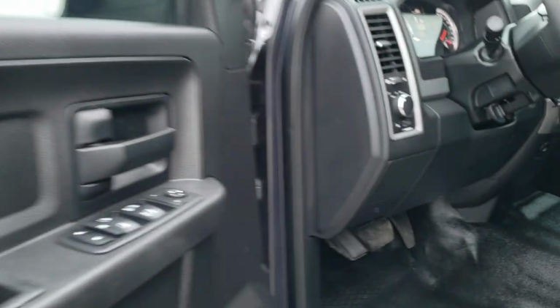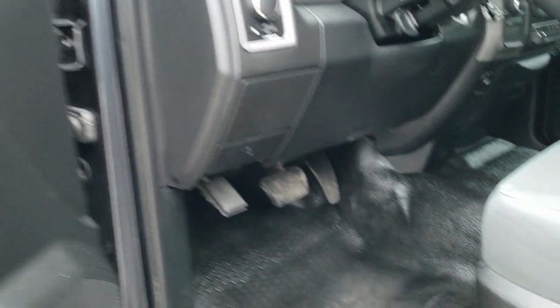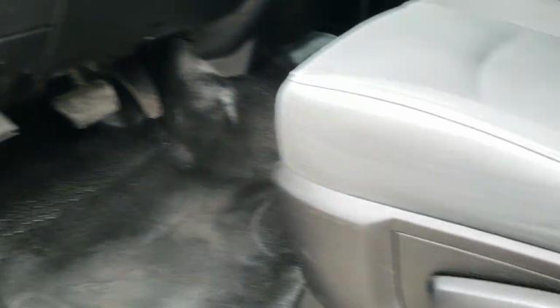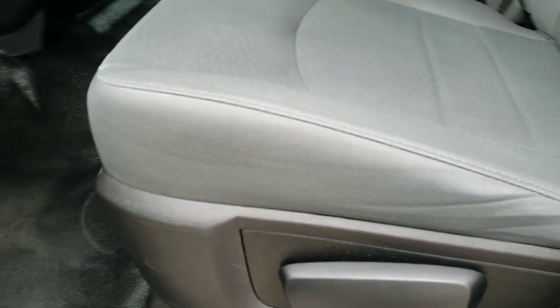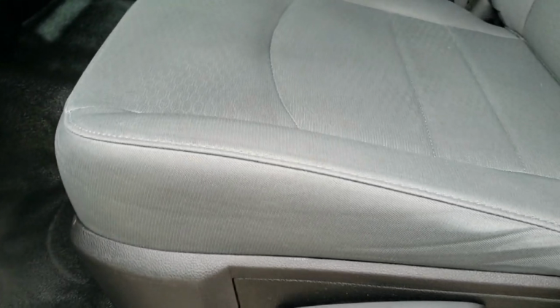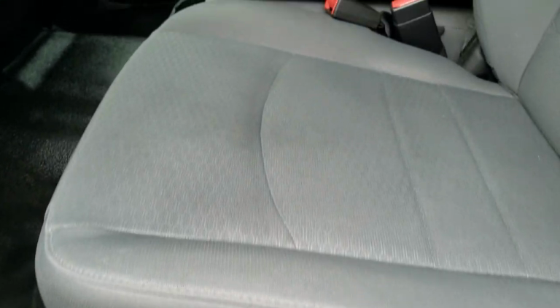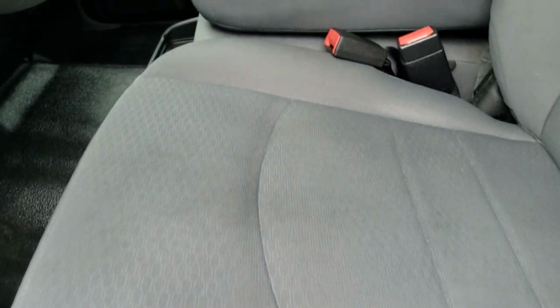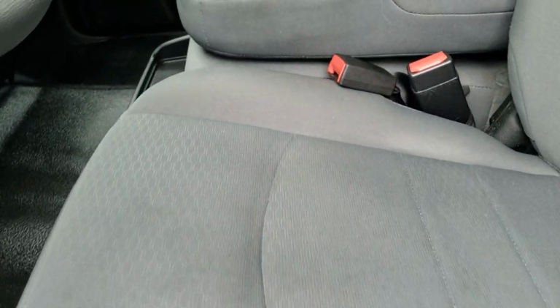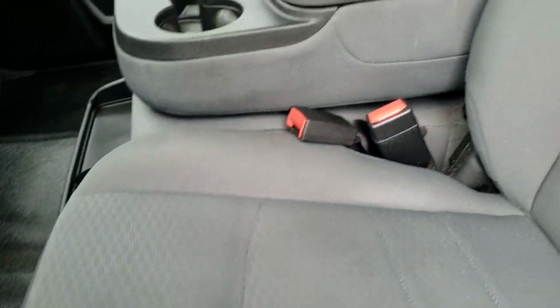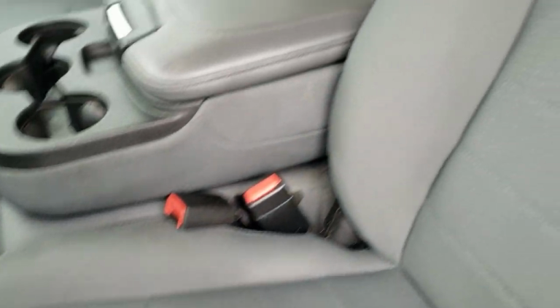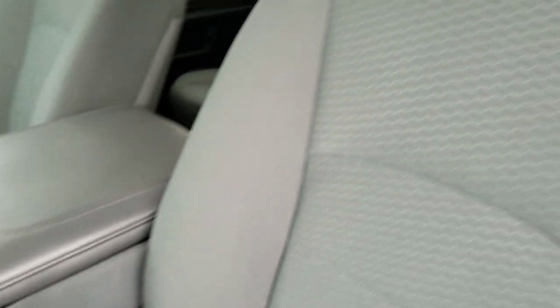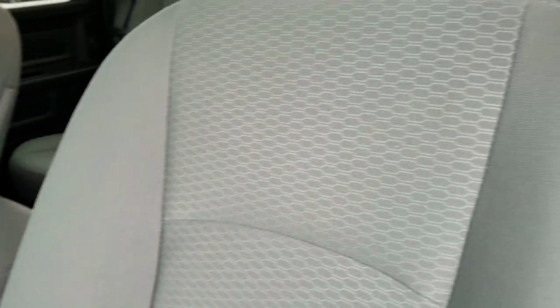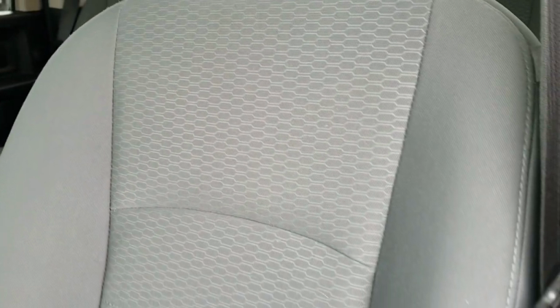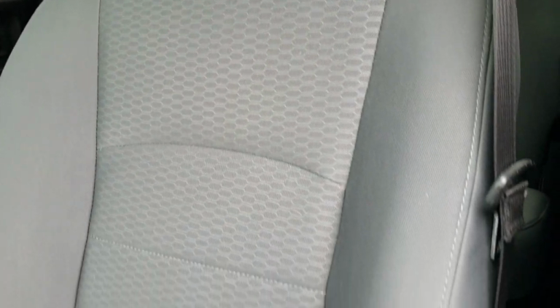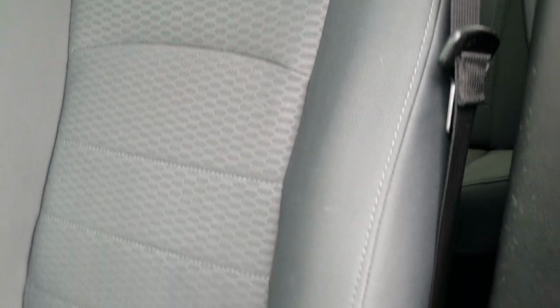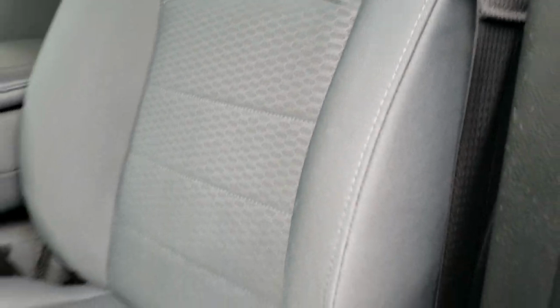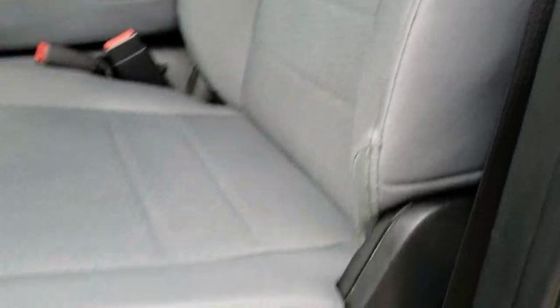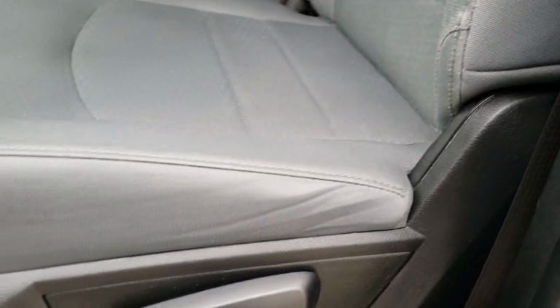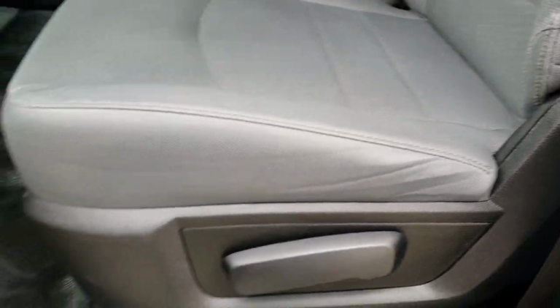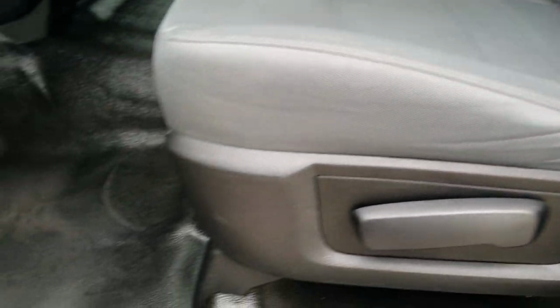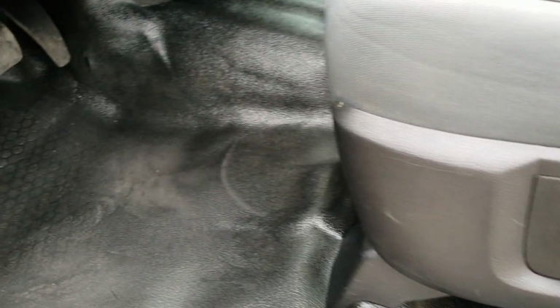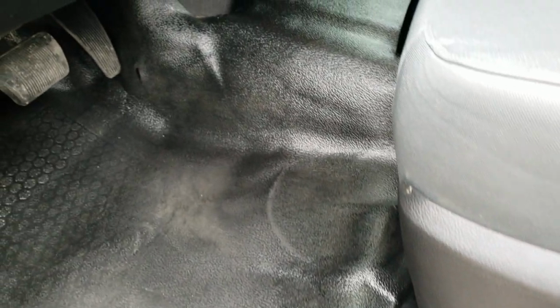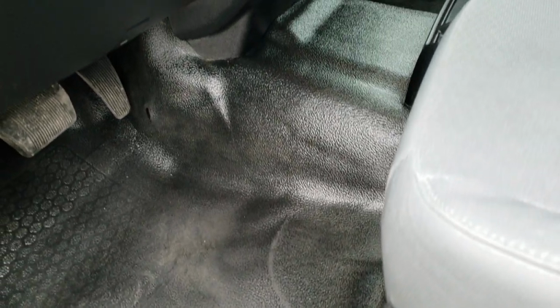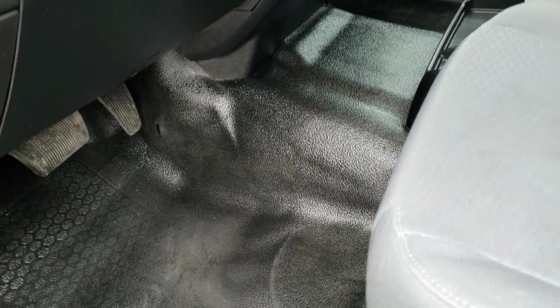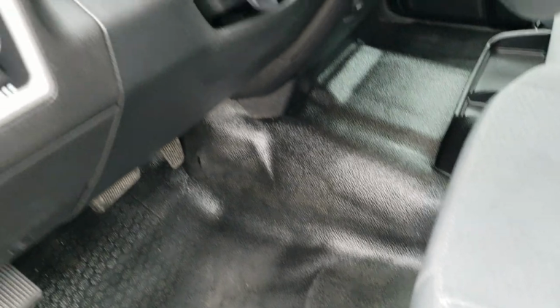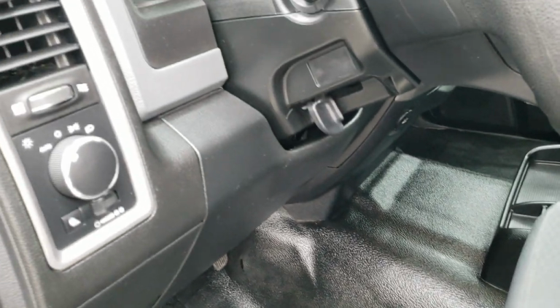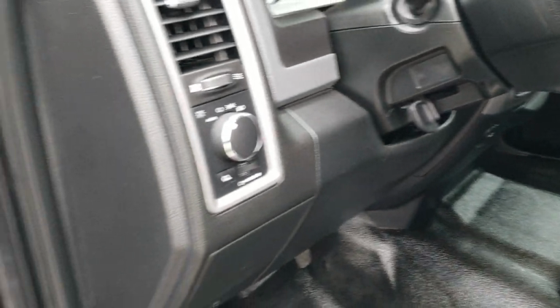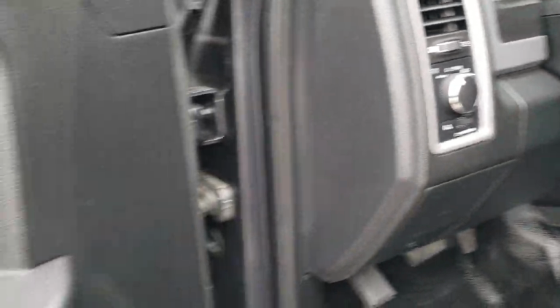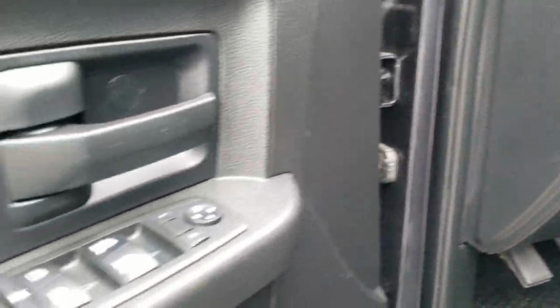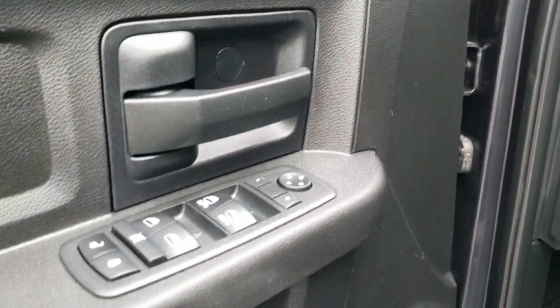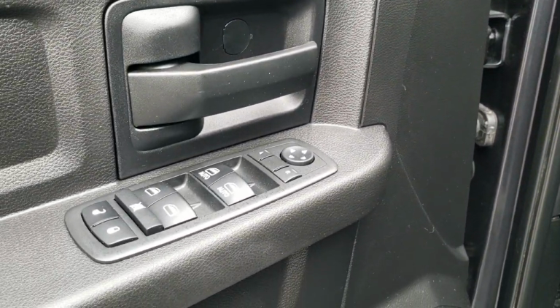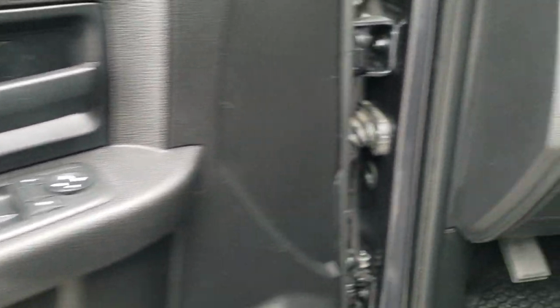The mirrors are heated and have built-in directional signals in them as well. Inside, the Tradesman package gives you the grey cloth interior. There are no rips, no tears on the seats — really nice condition. It has the heavy duty rubber floors throughout, auto headlamps, power windows, power locks and power mirrors.